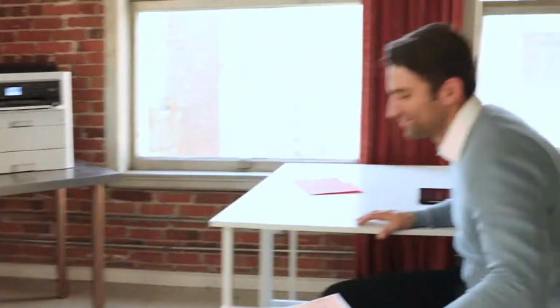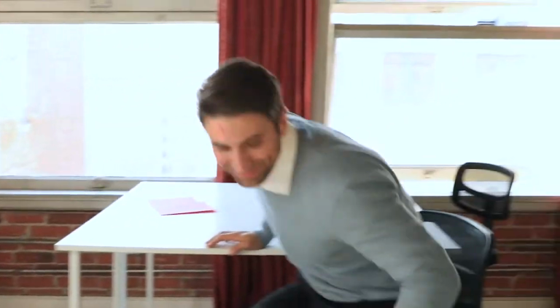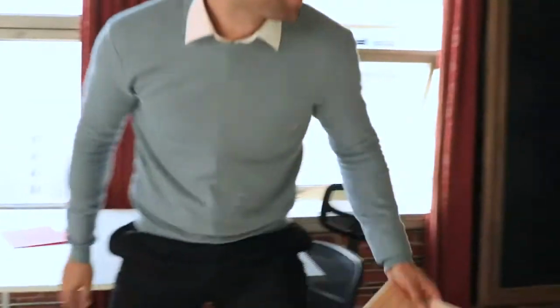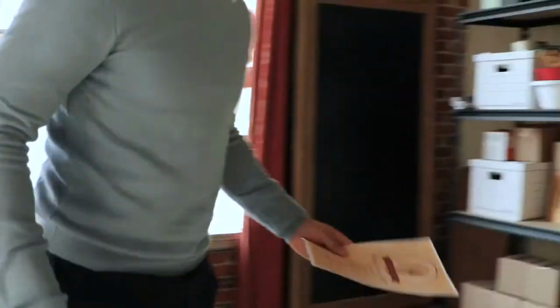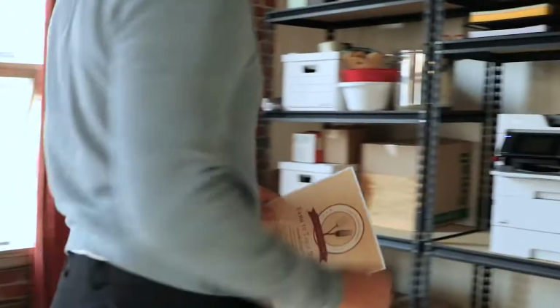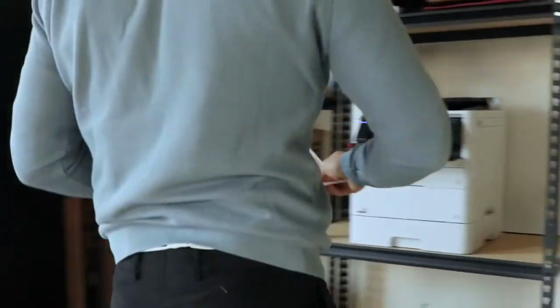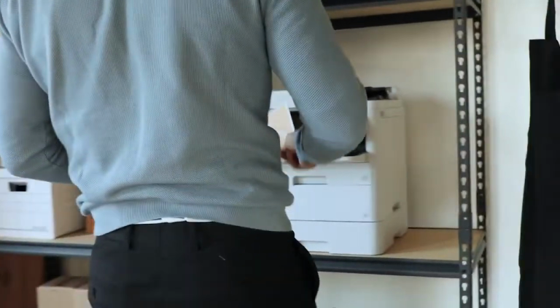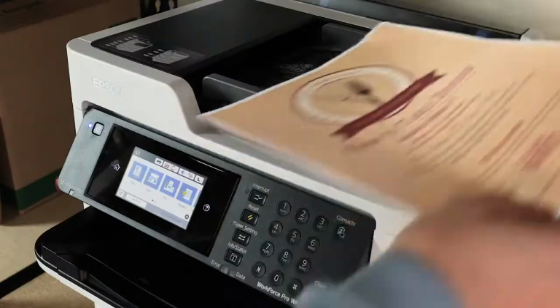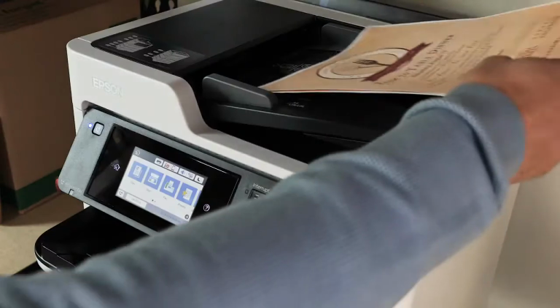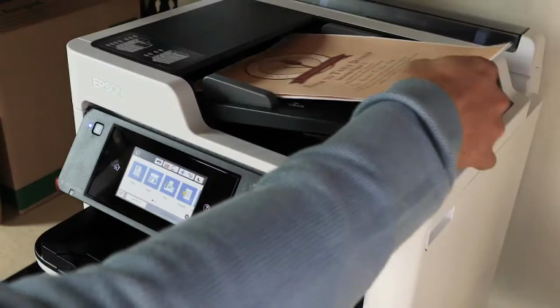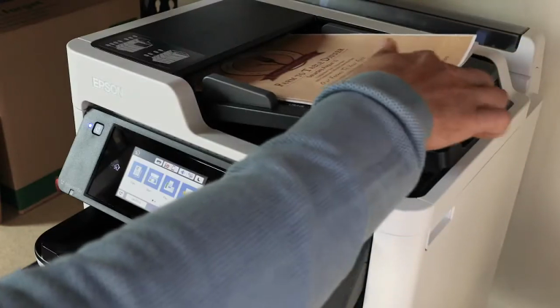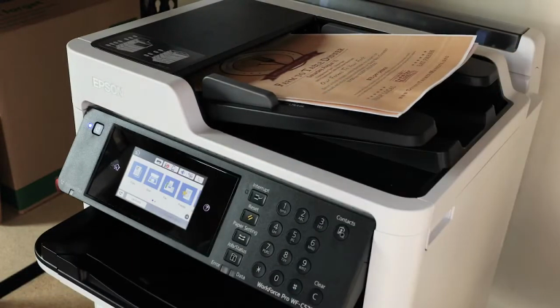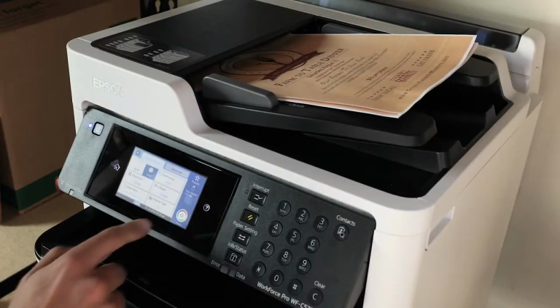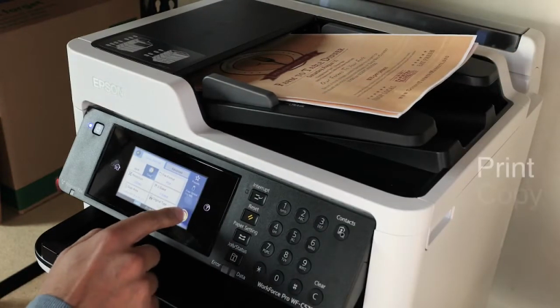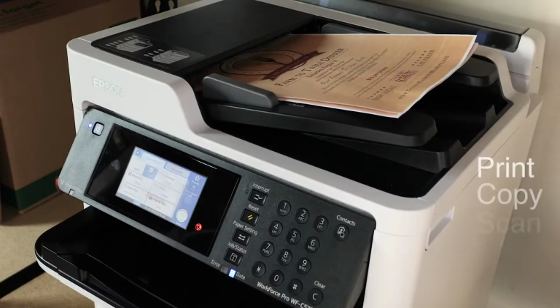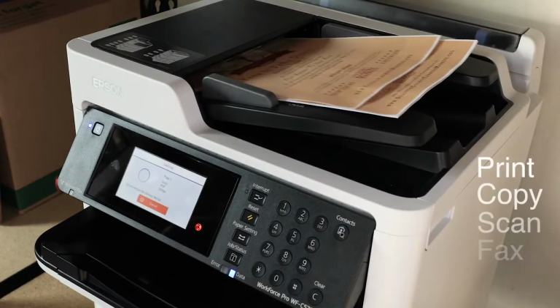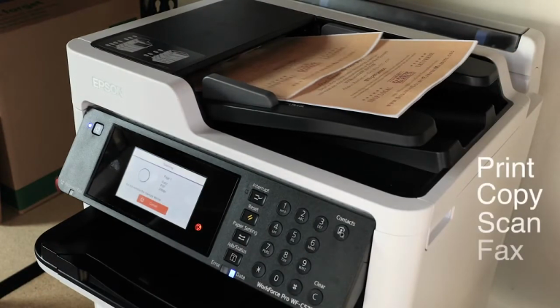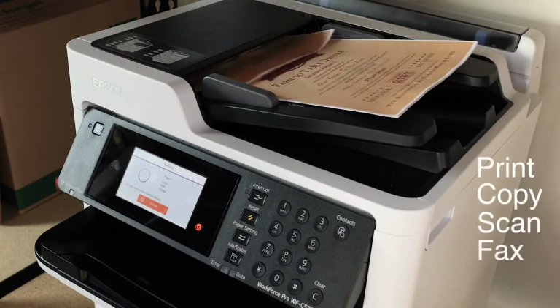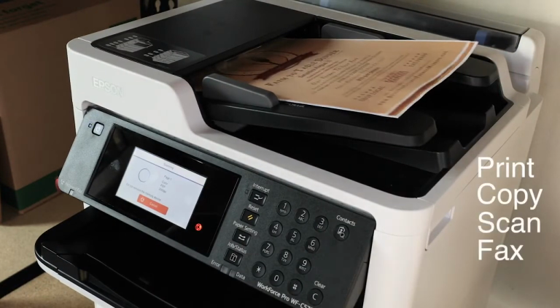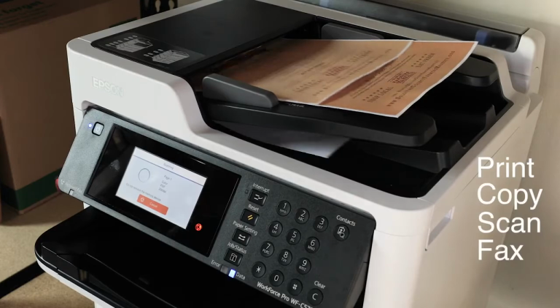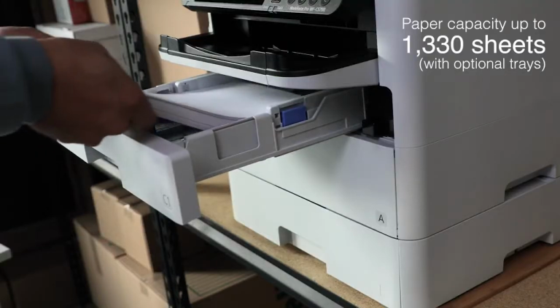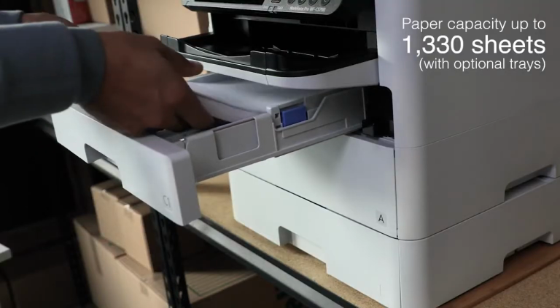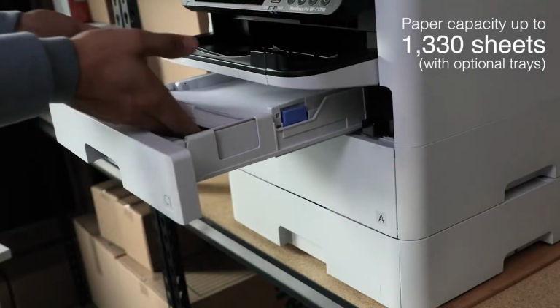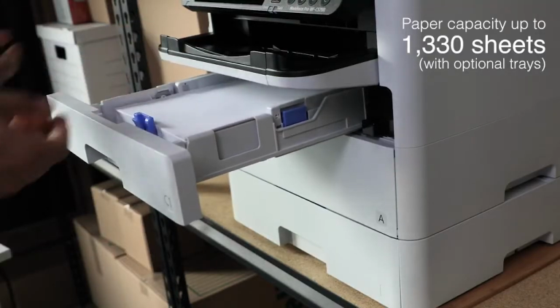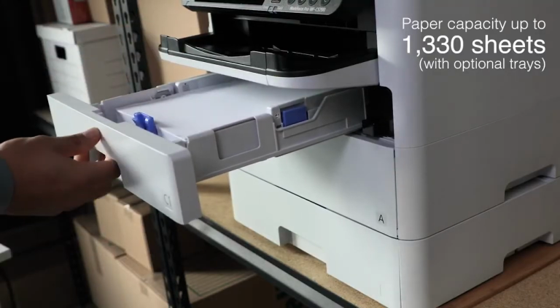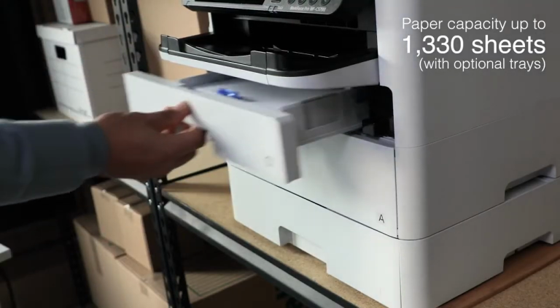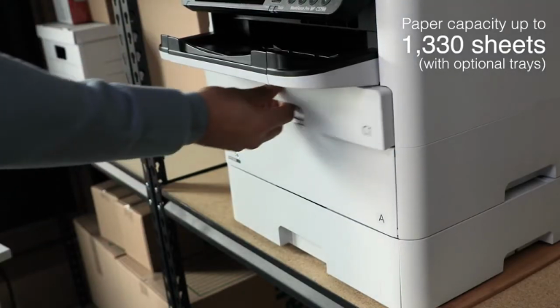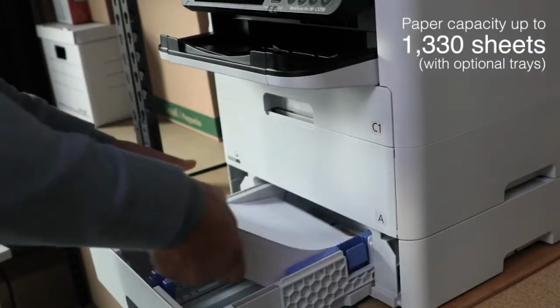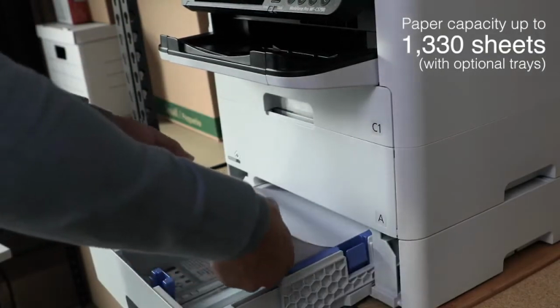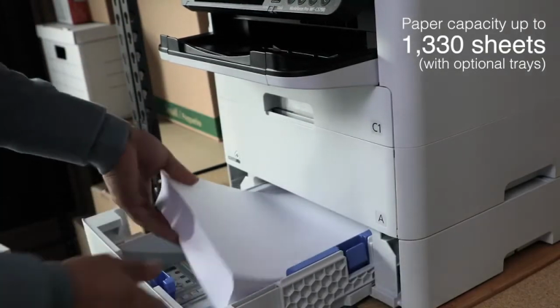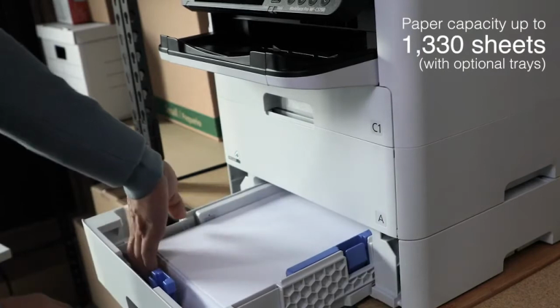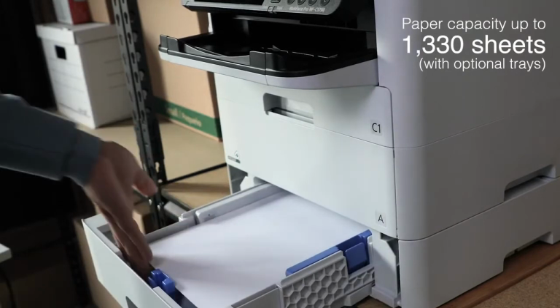The WFC 579R allows you to do more with its 50-page auto document feeder and auto two-sided printing, copying, scanning, and faxing. Load paper less often with a 1,330 paper capacity using the two optional paper trays.